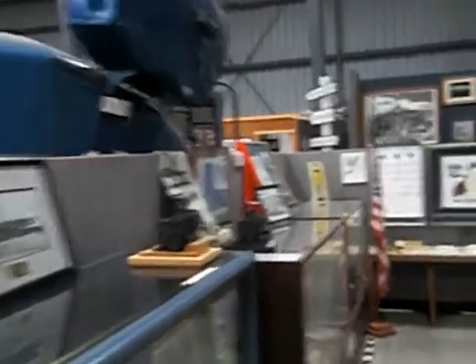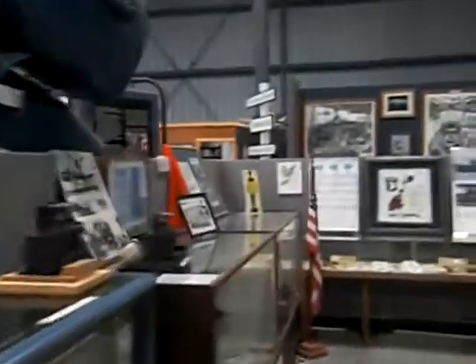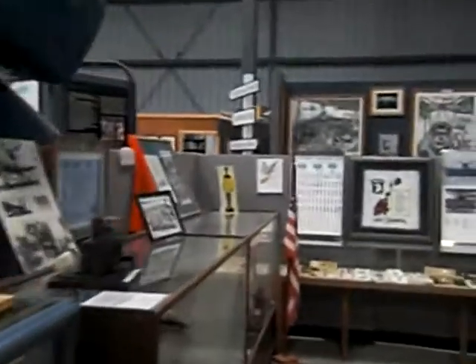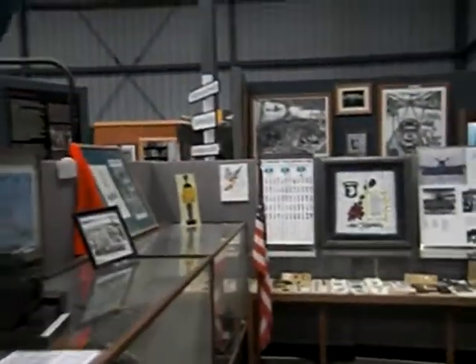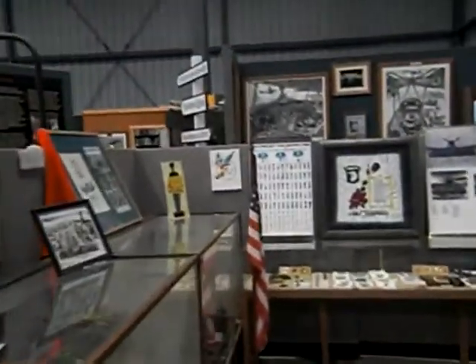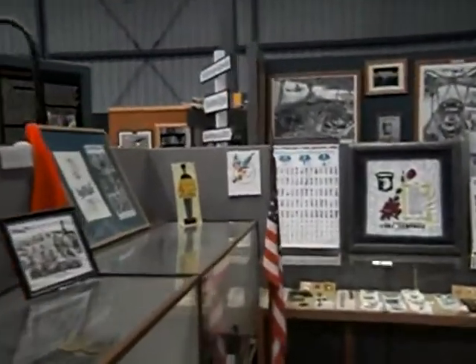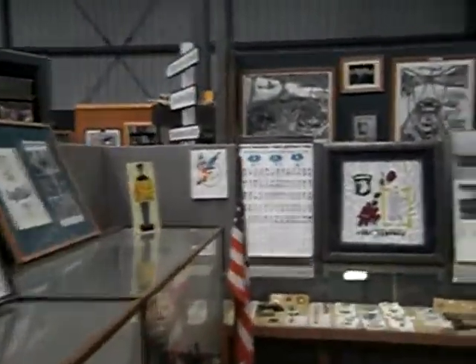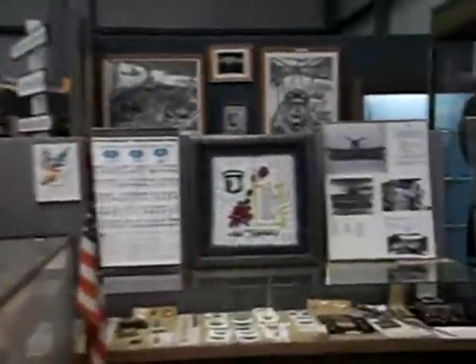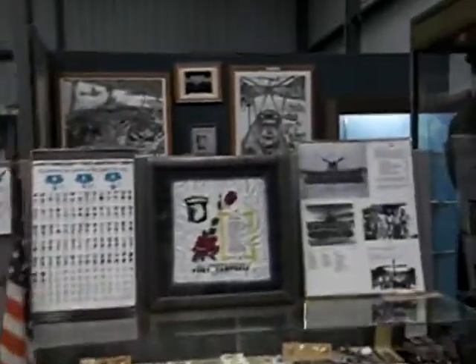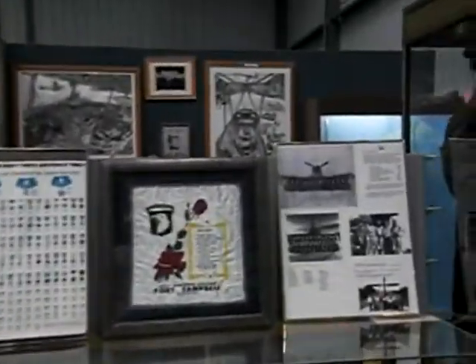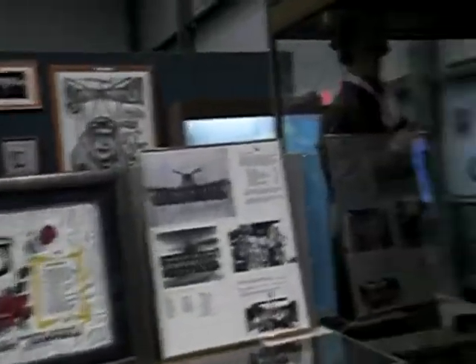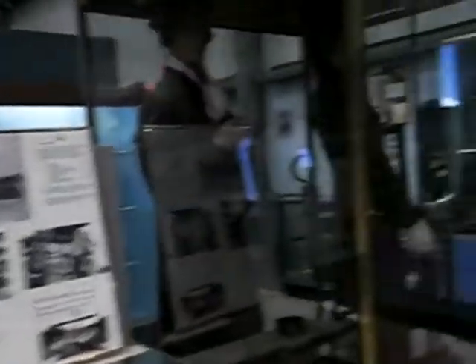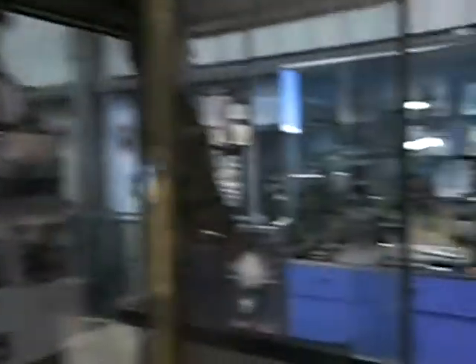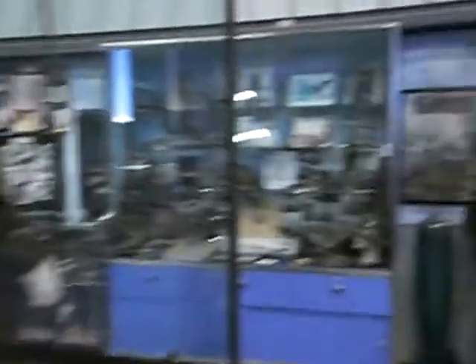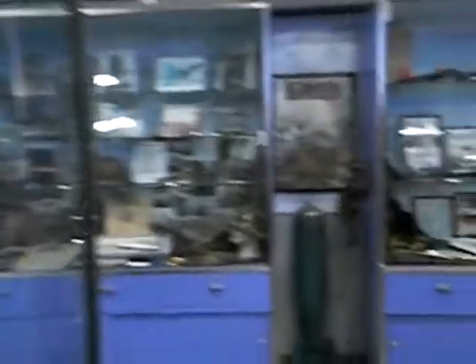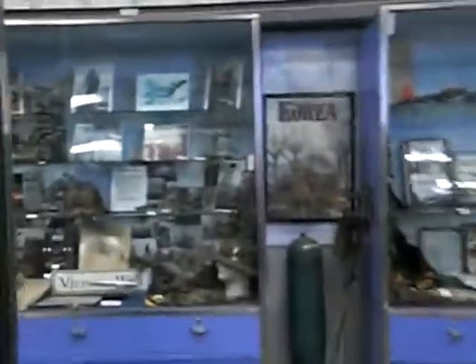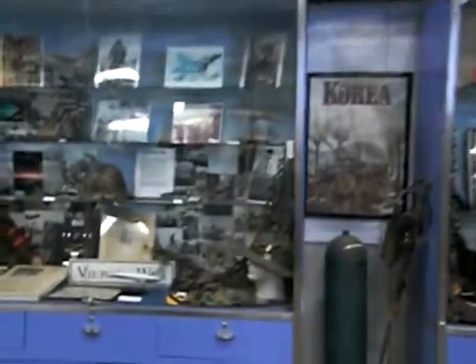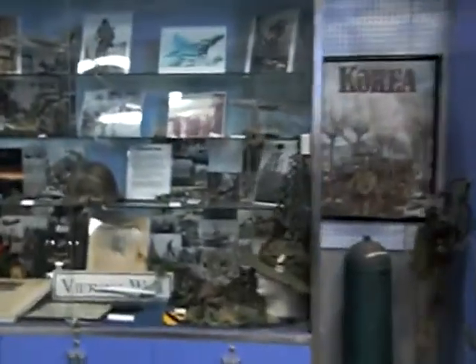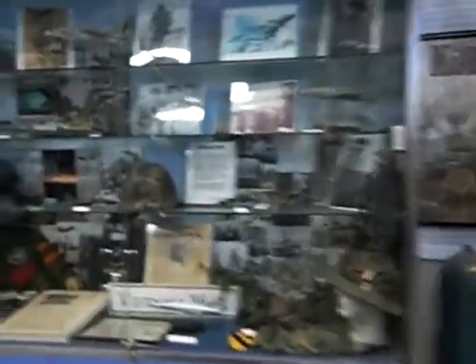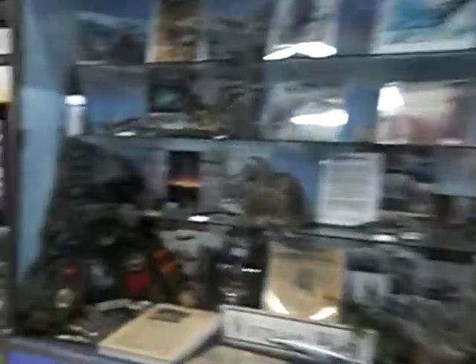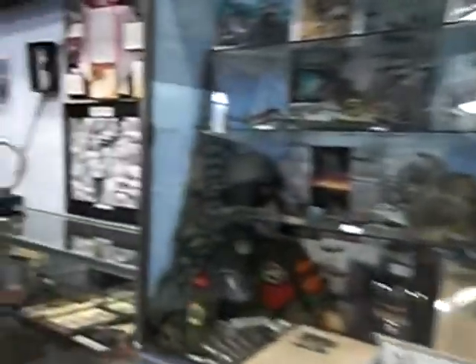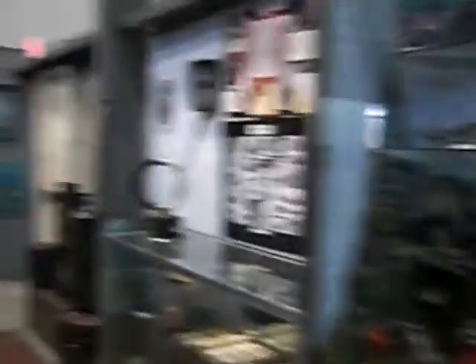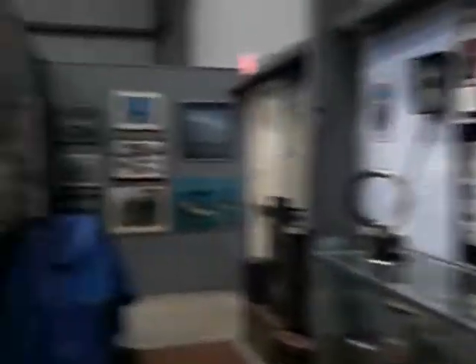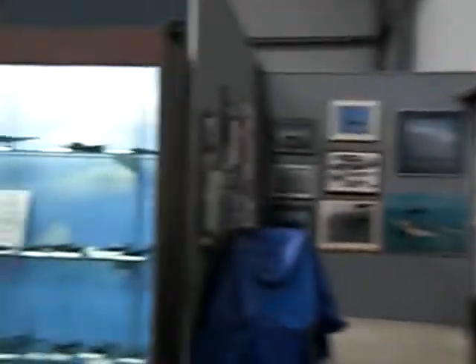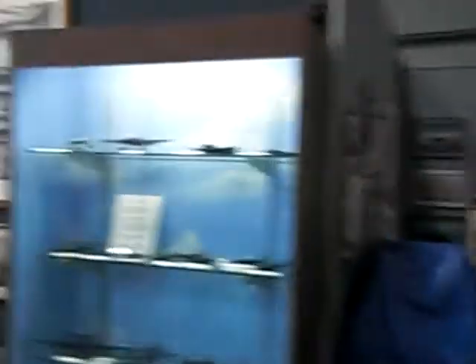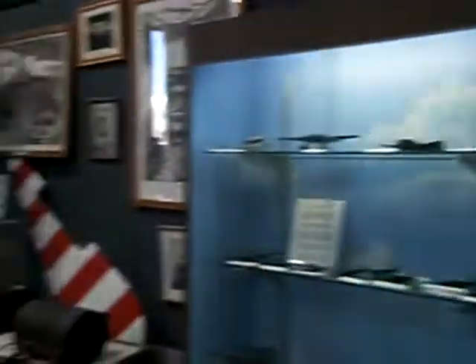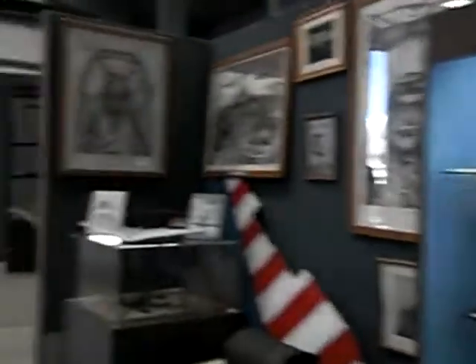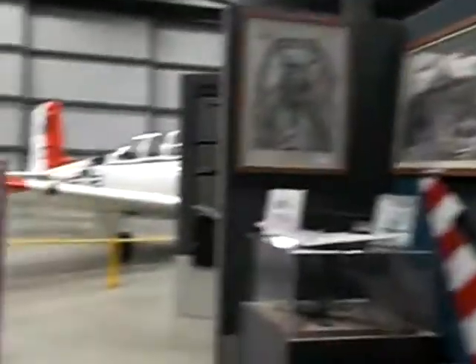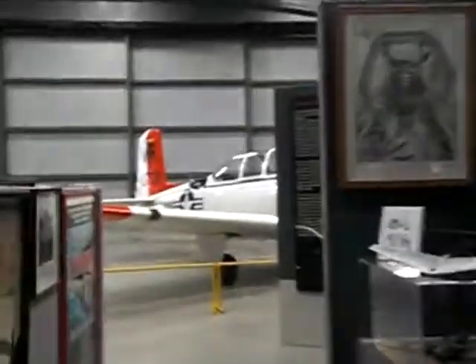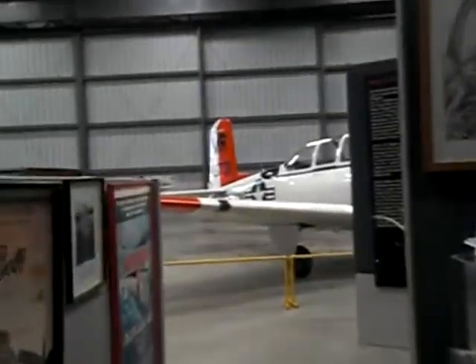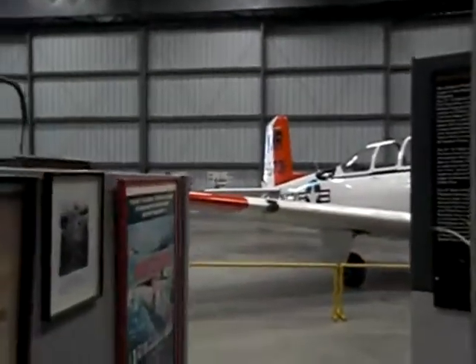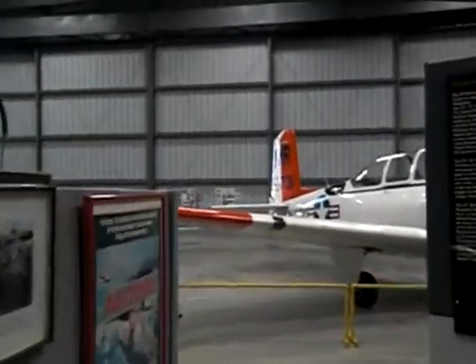So this gives you a little flavor for the Commemorative Air Force Museum here, right at the Camarillo Airport. Over and out.